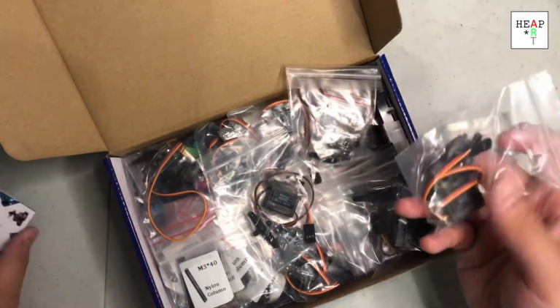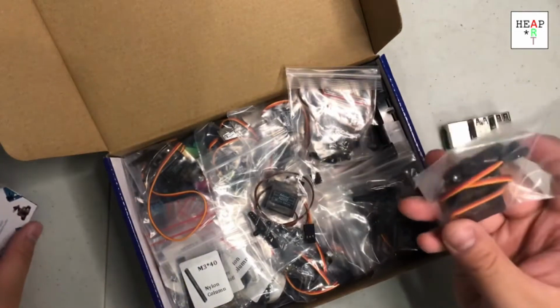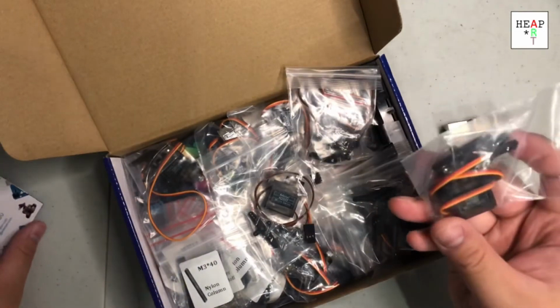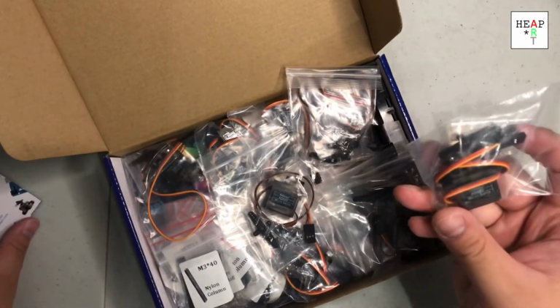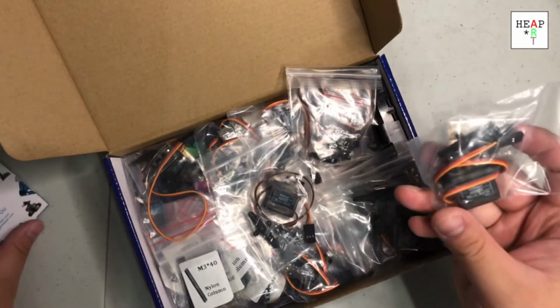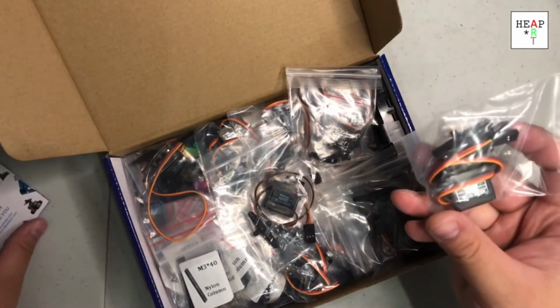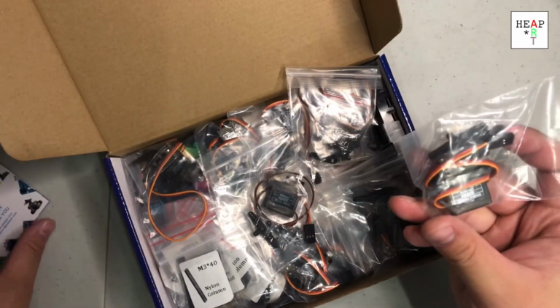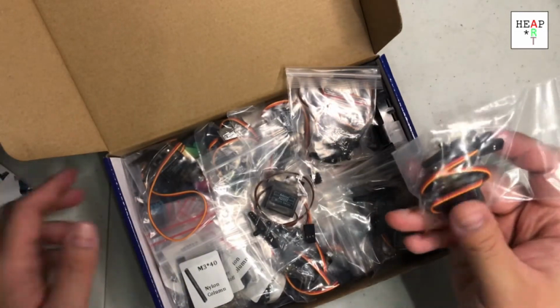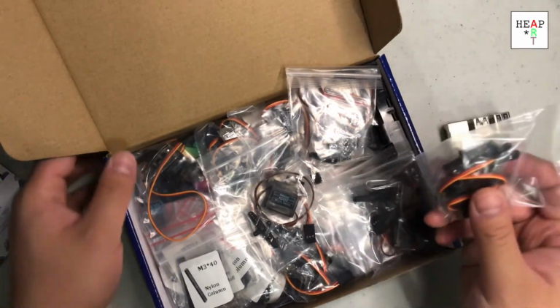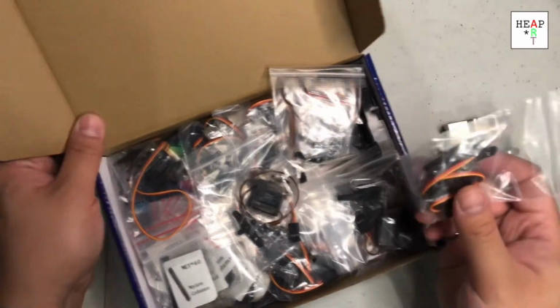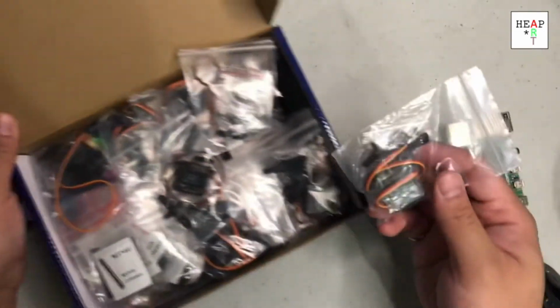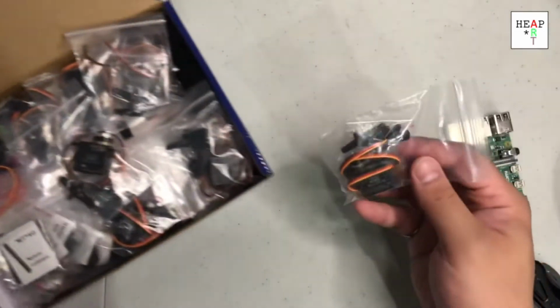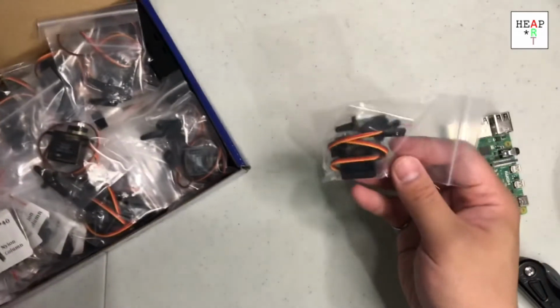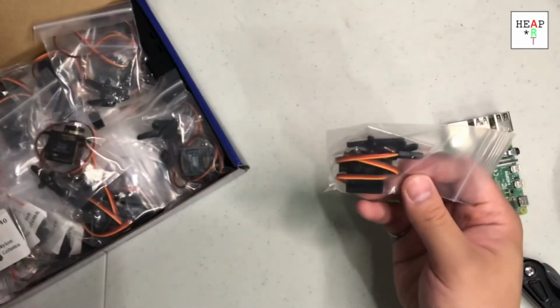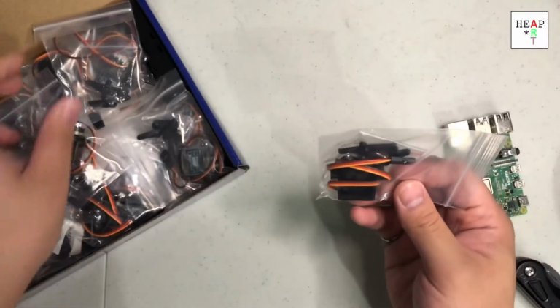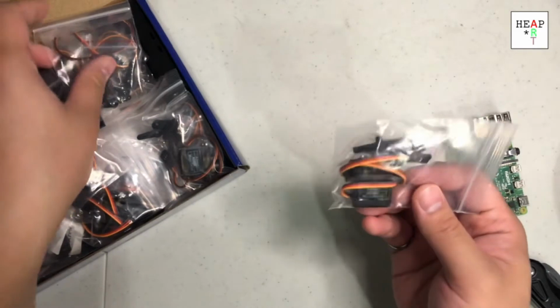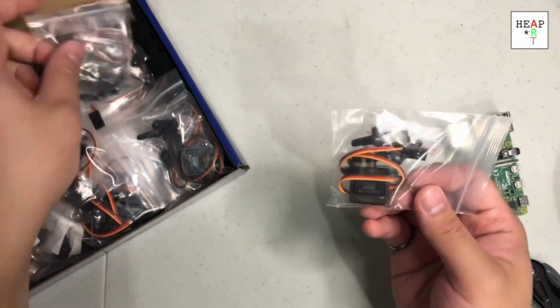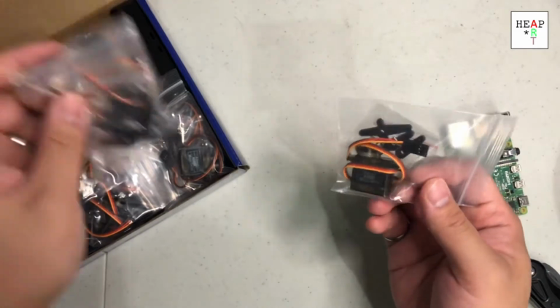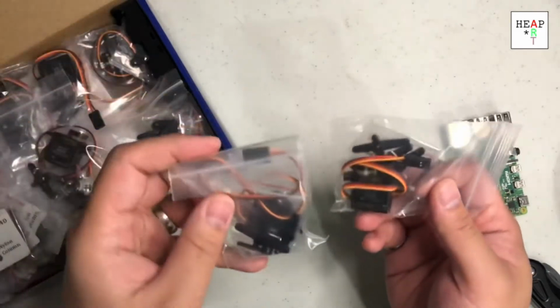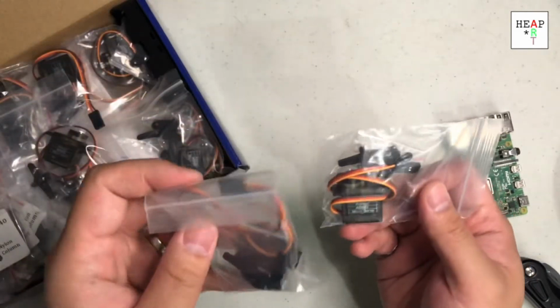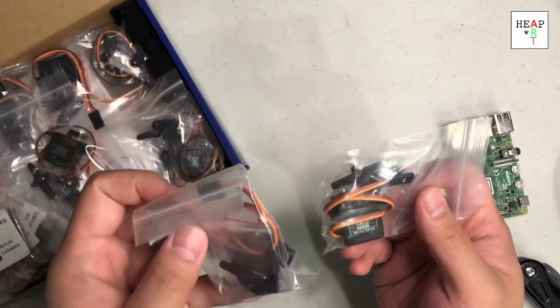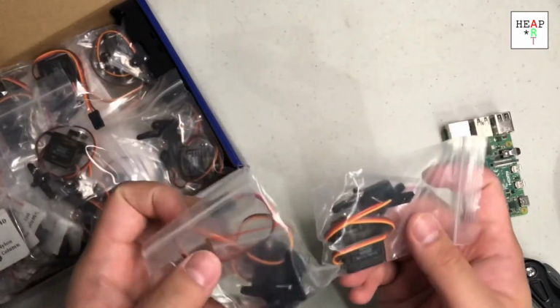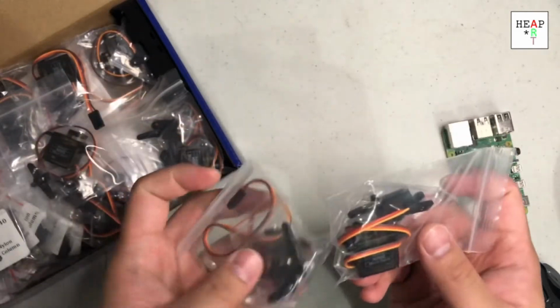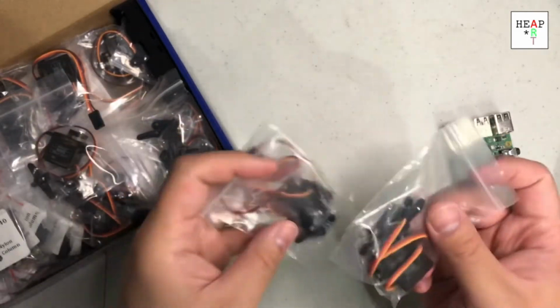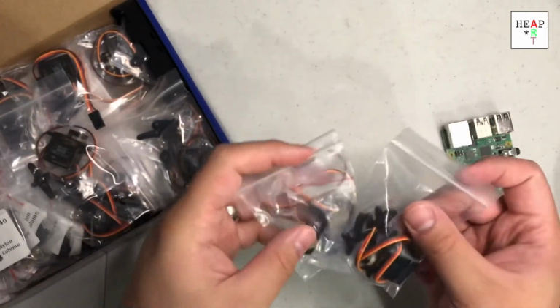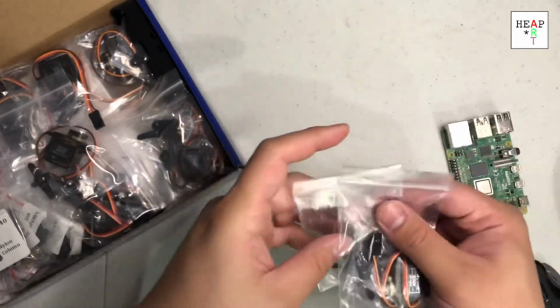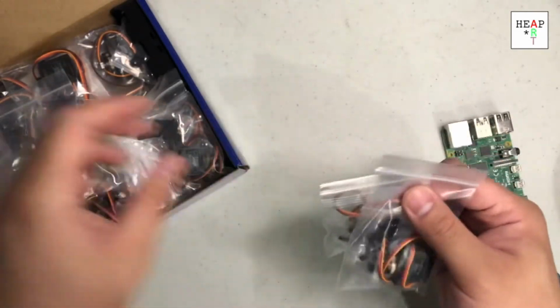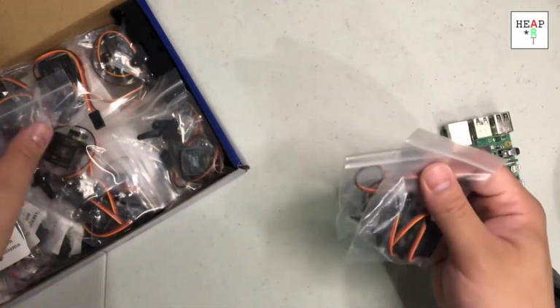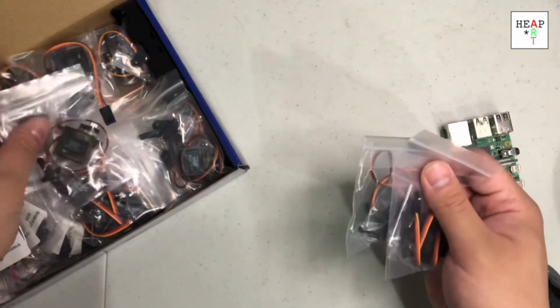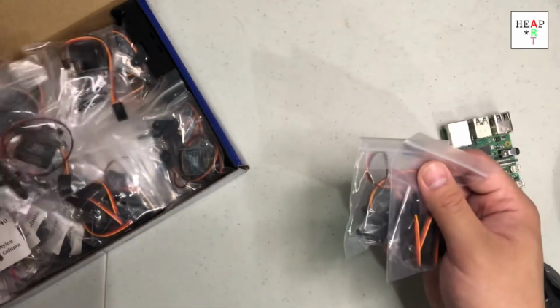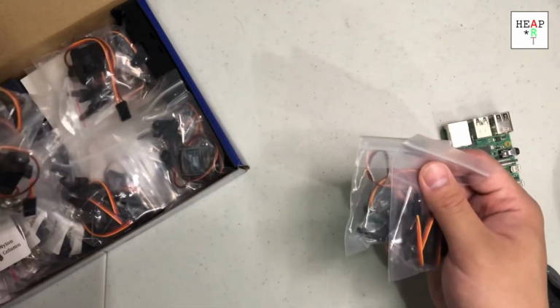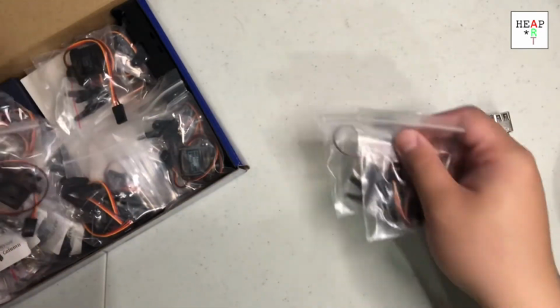I got some motors — servo motors, micro servo motors to be exact. I would assume I have at least six of them.